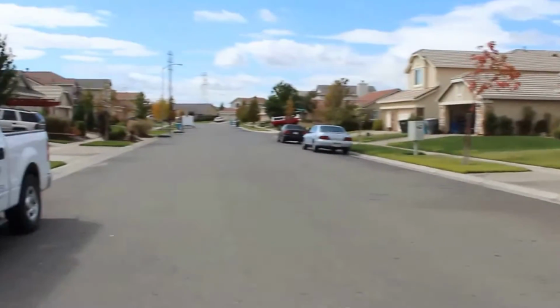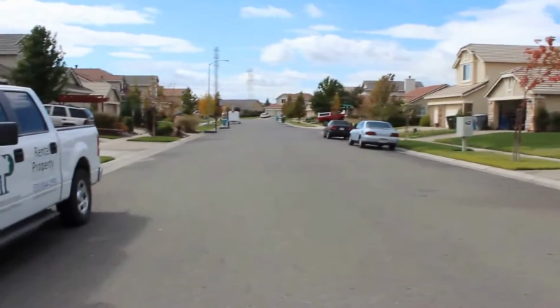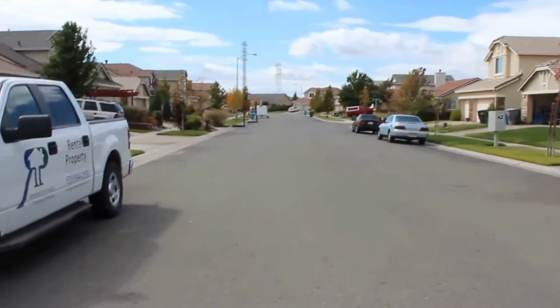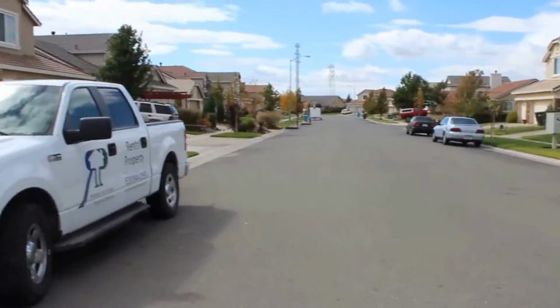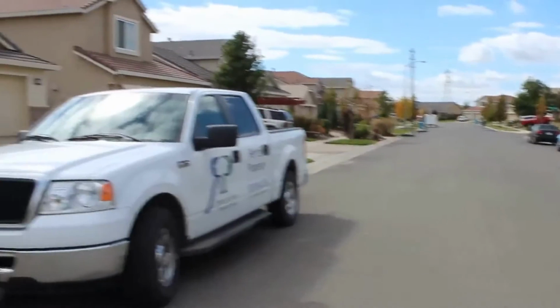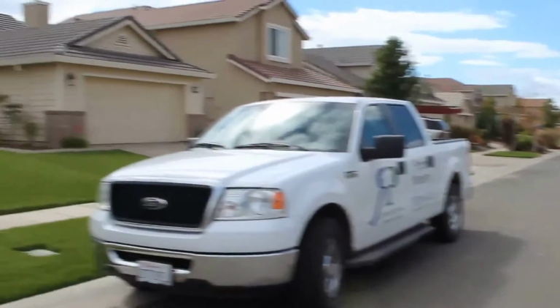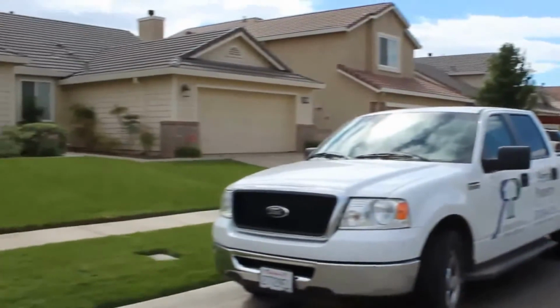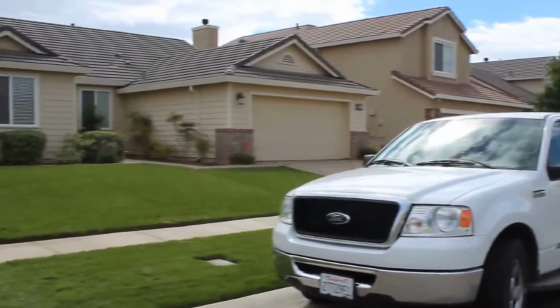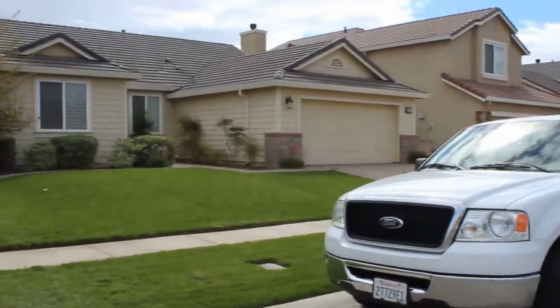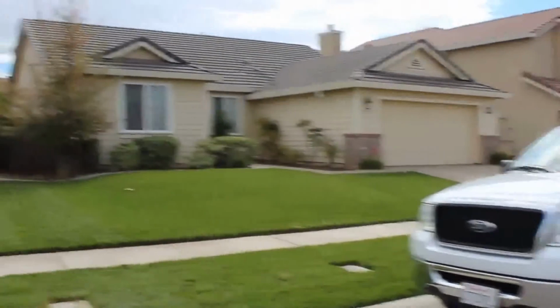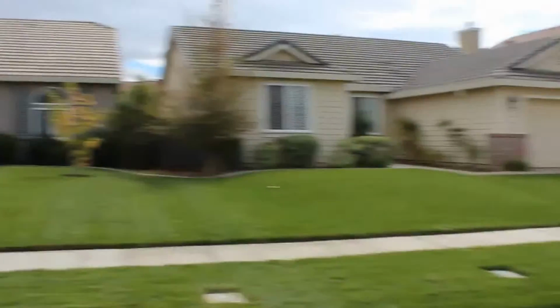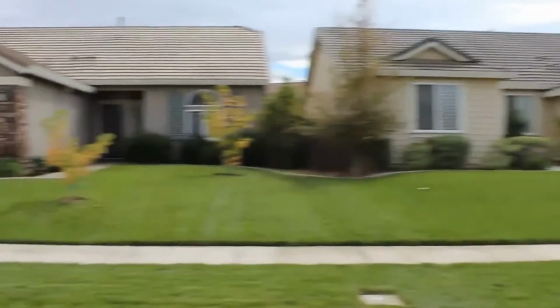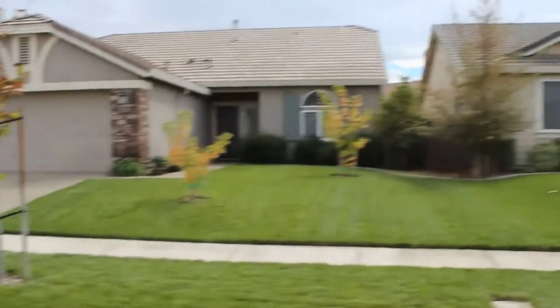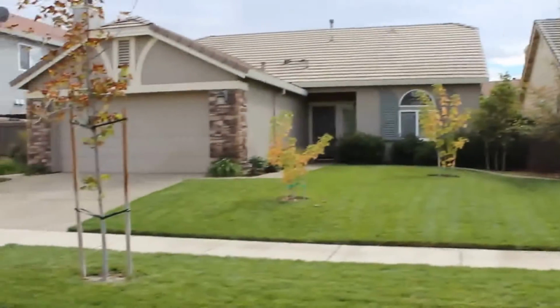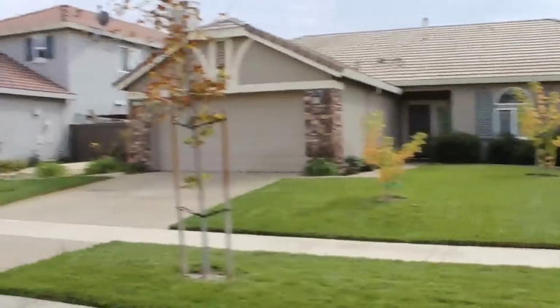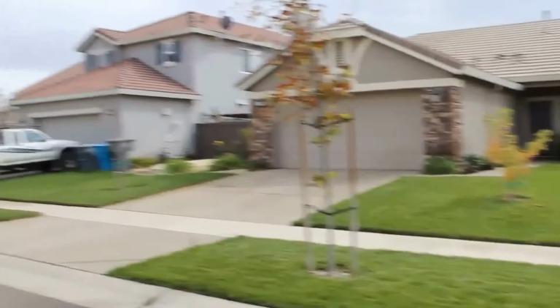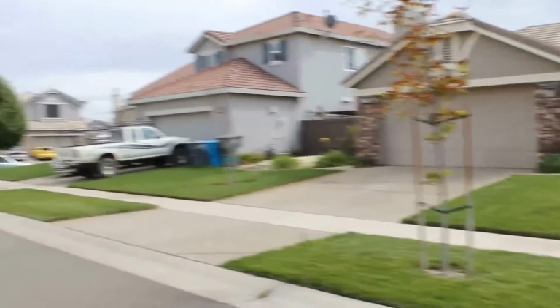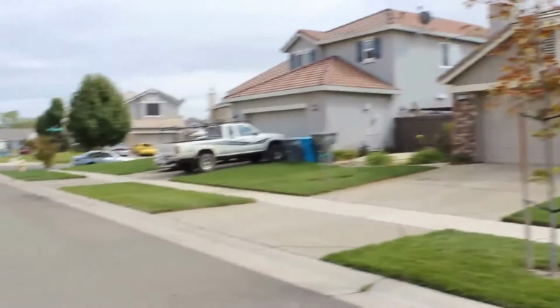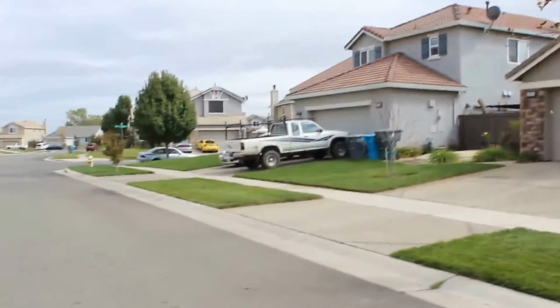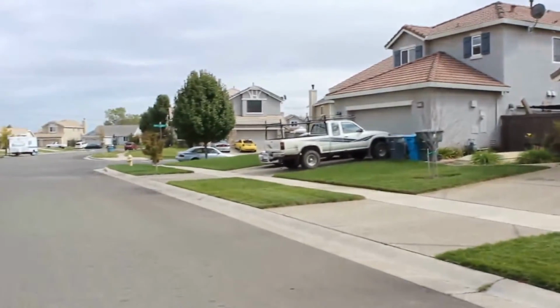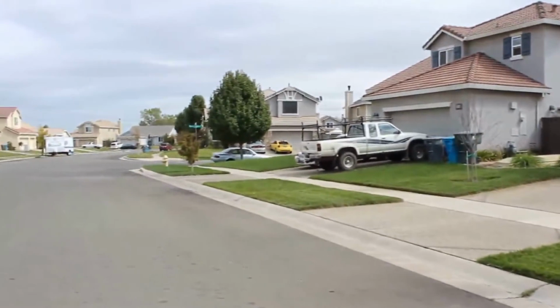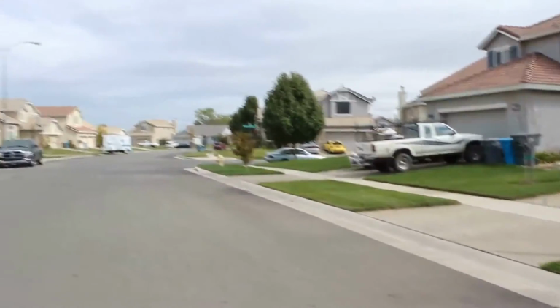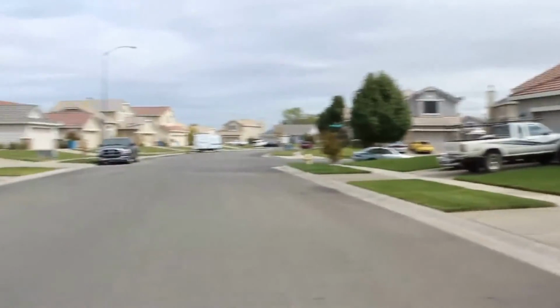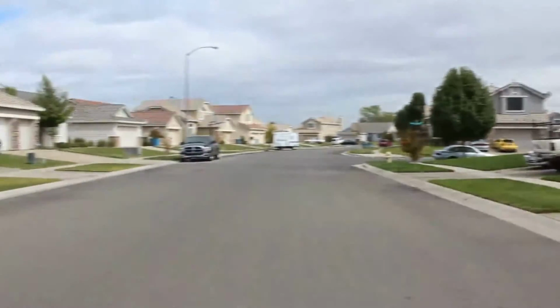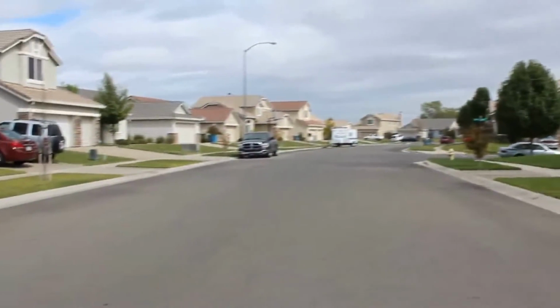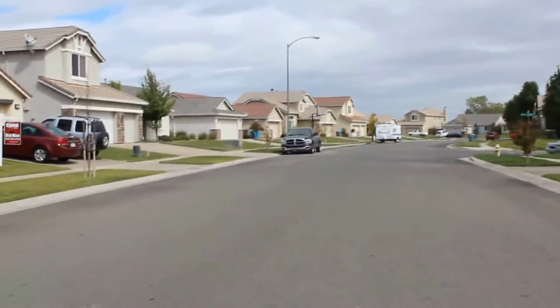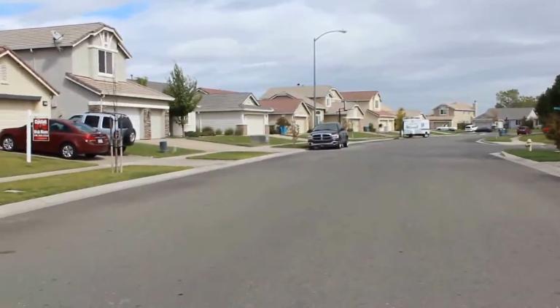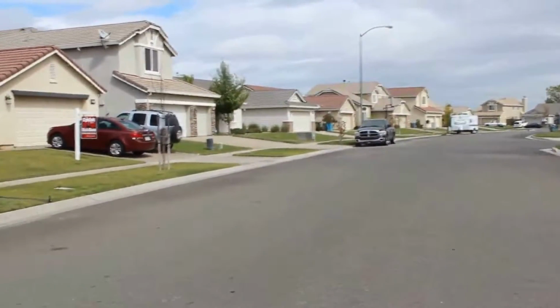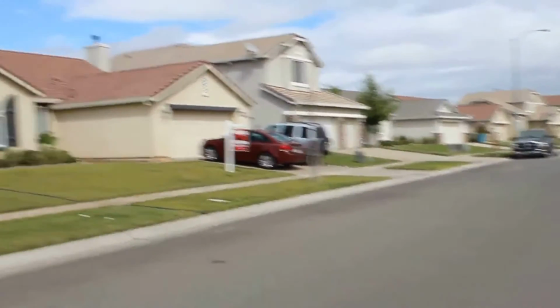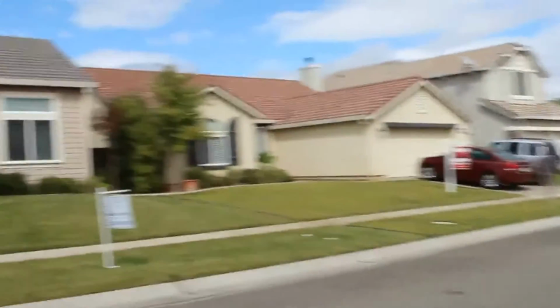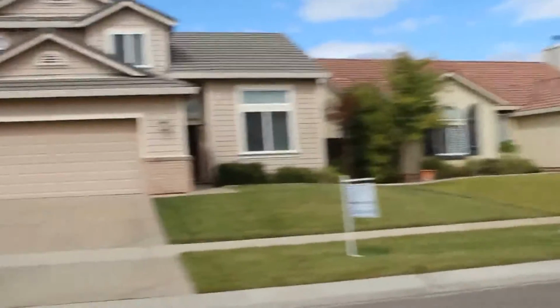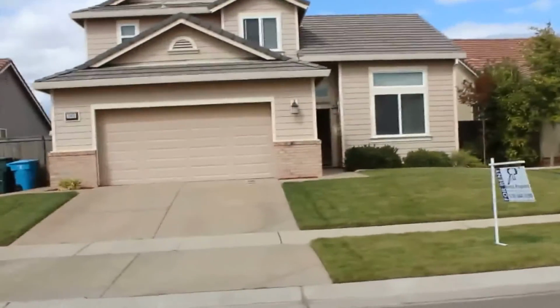It's a fairly quiet street. Let's go ahead and take a look inside.